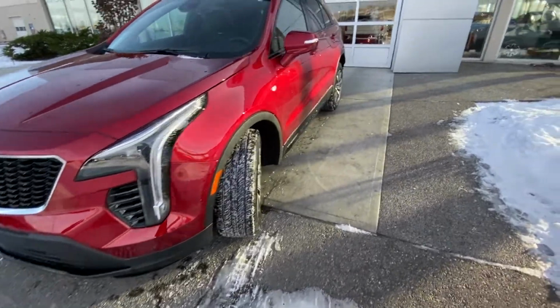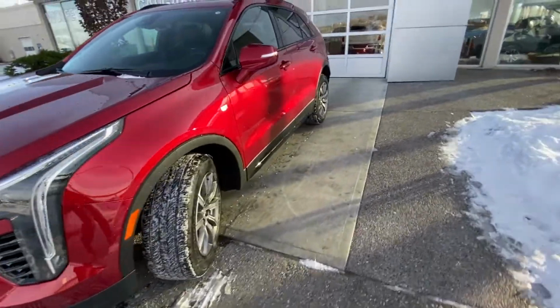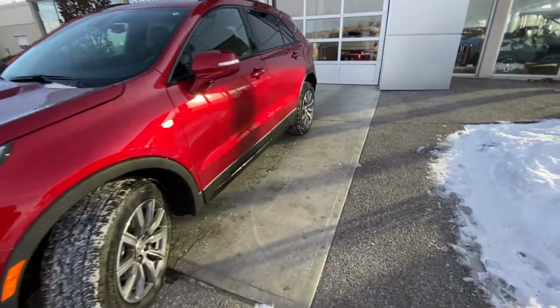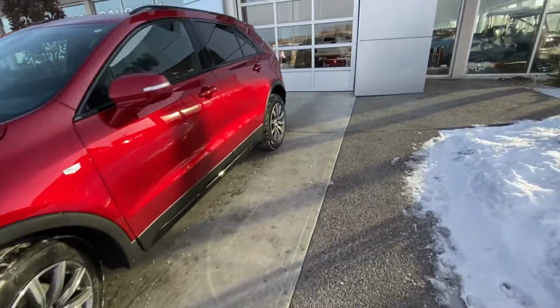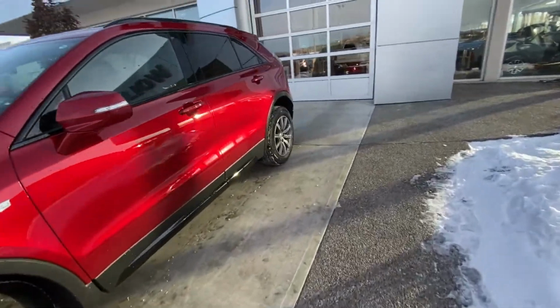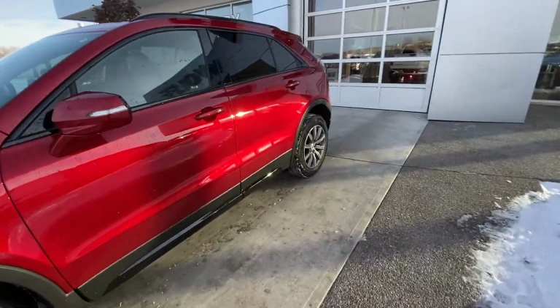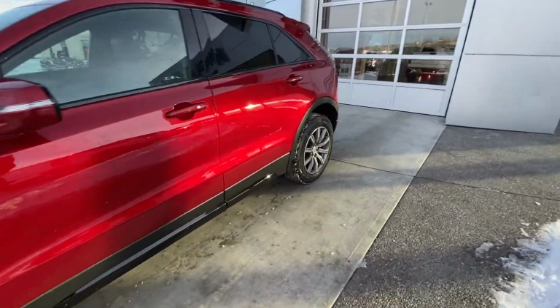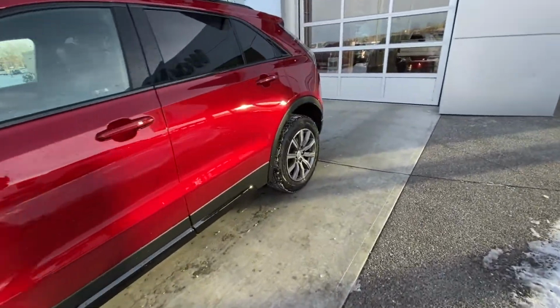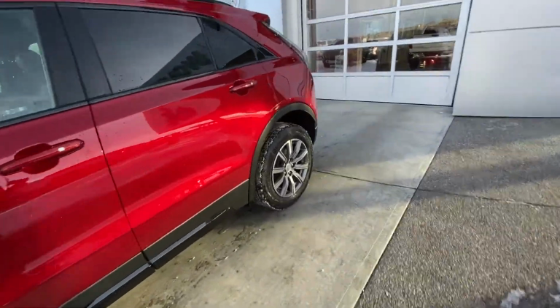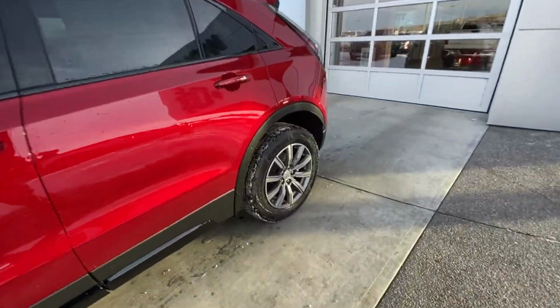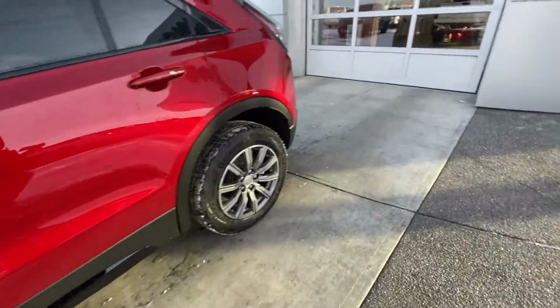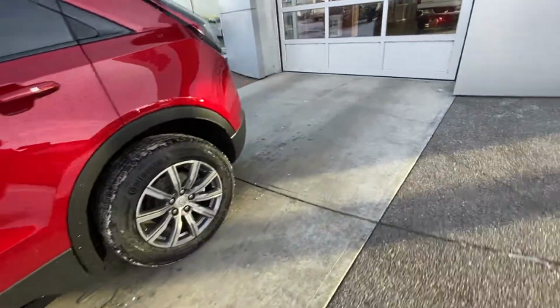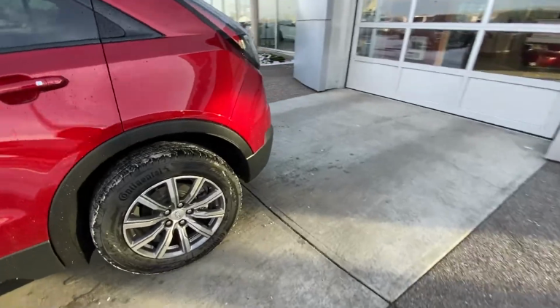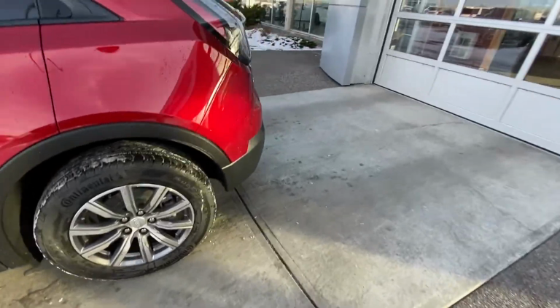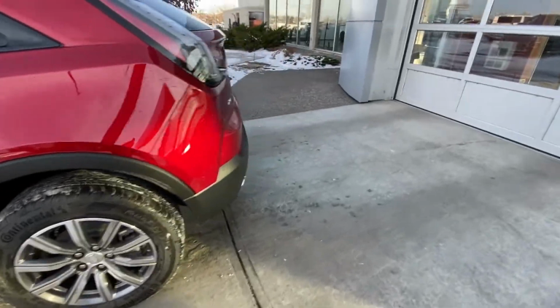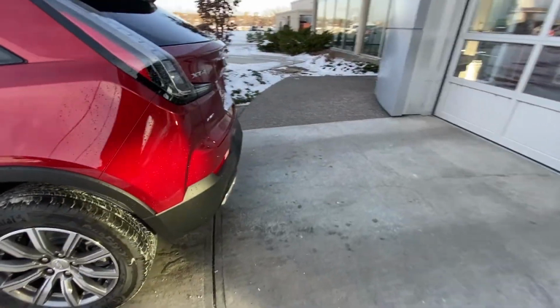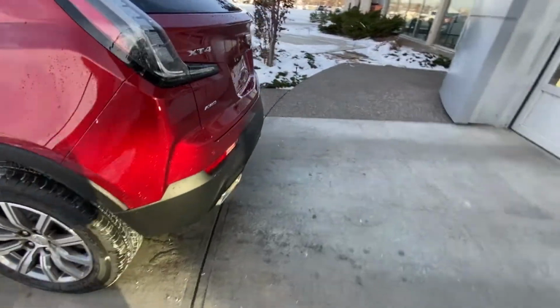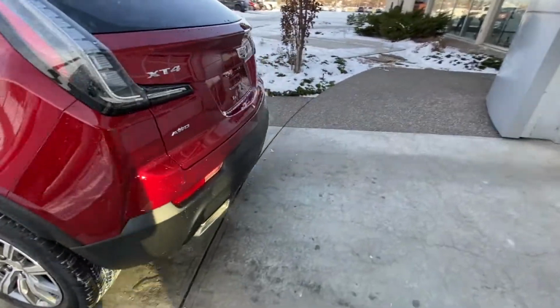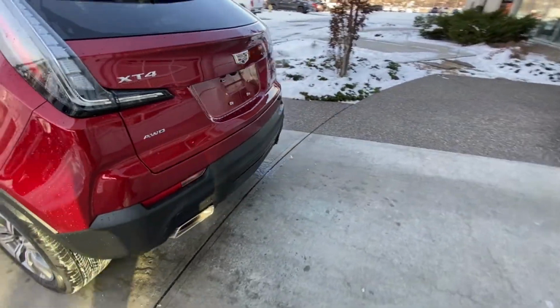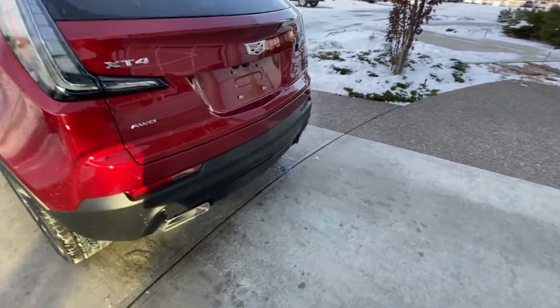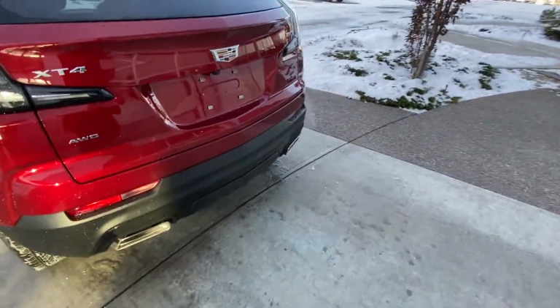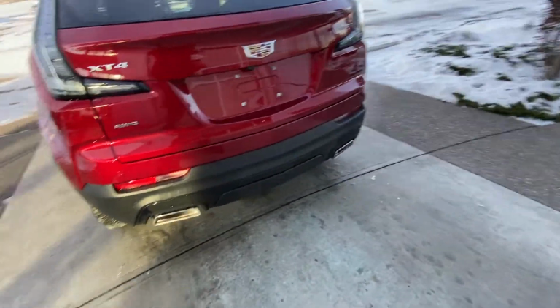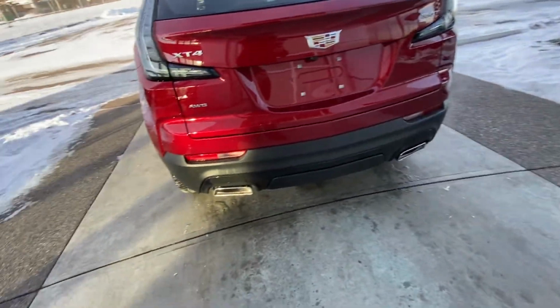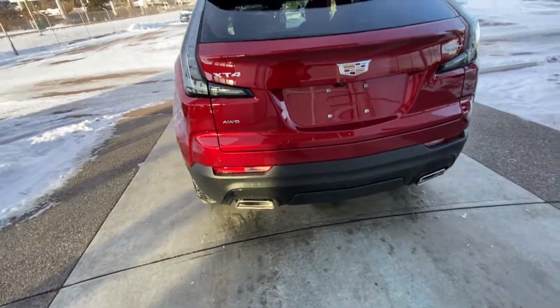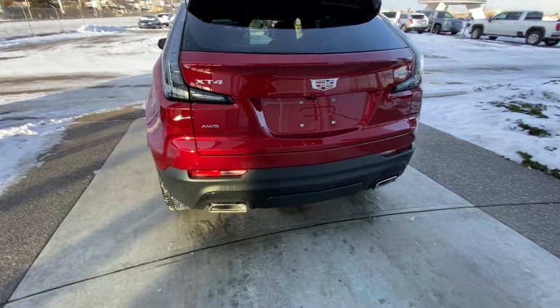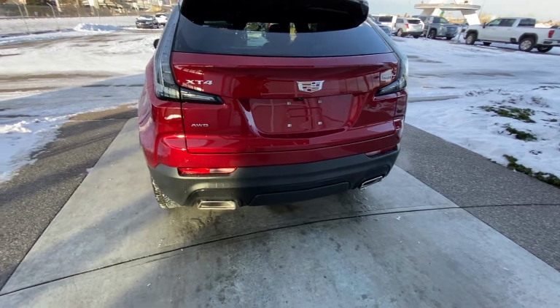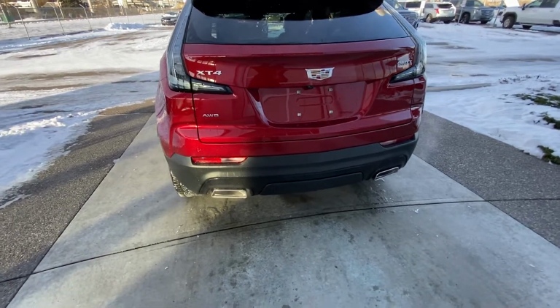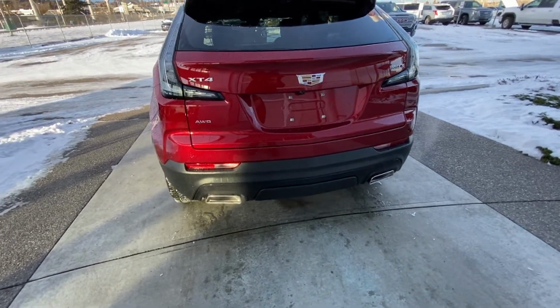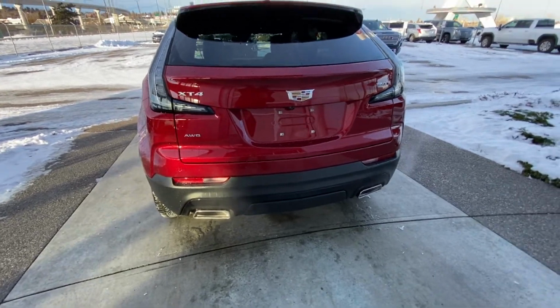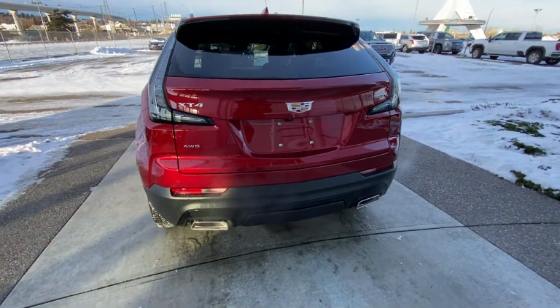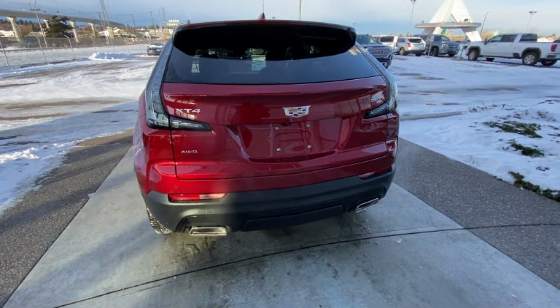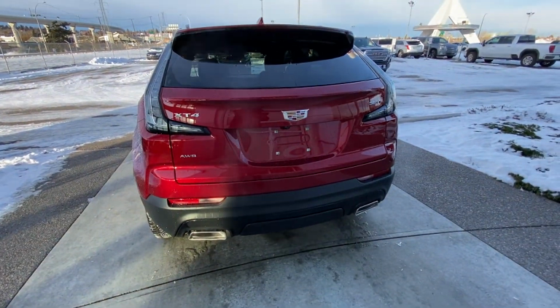Making our way back down the rear side, we have rear tinted privacy windows and beautiful red metallic paint. At the back, we have LED brake lights, clear tail lamps, dual chrome exhaust tips, rear parking sensors, and a power tailgate.